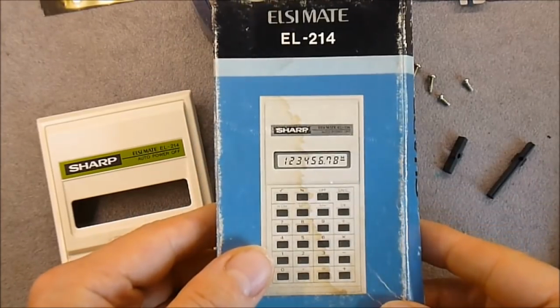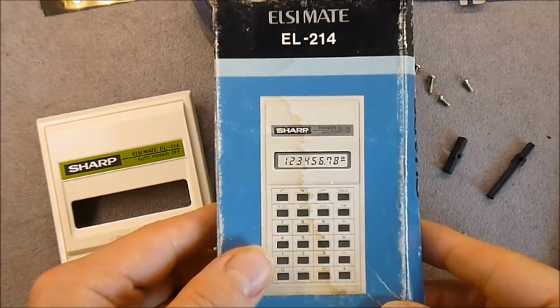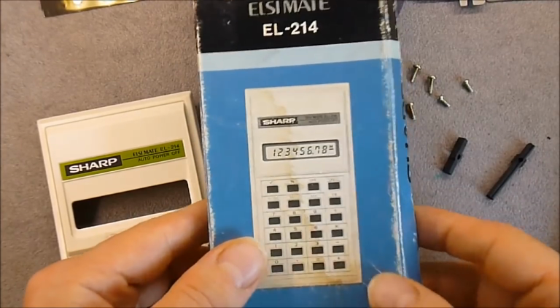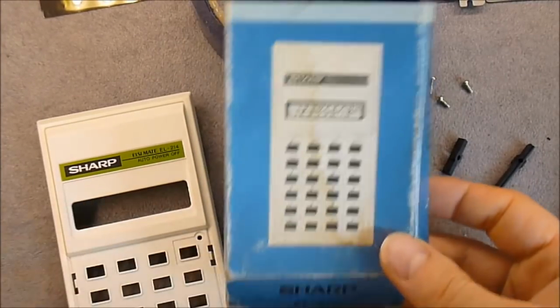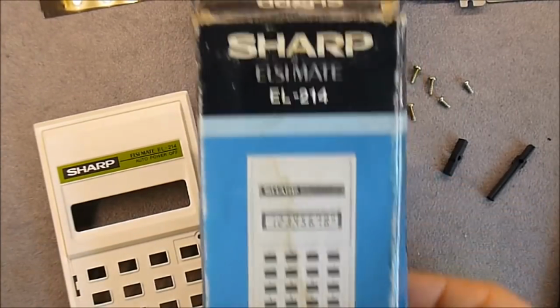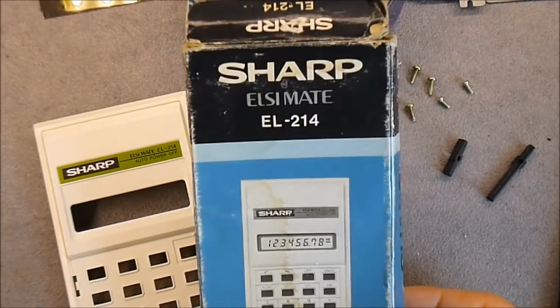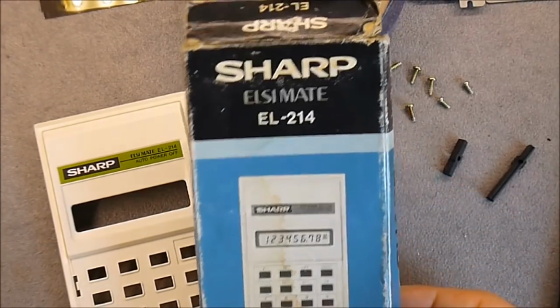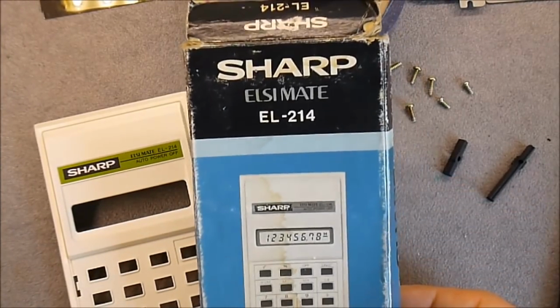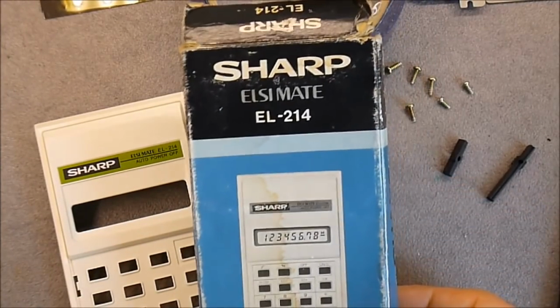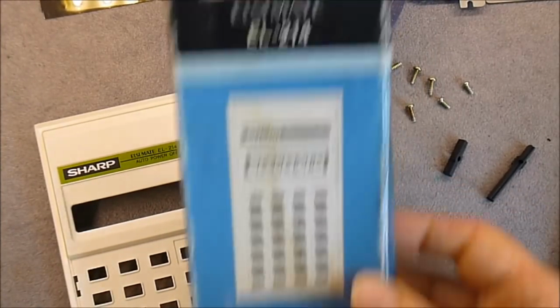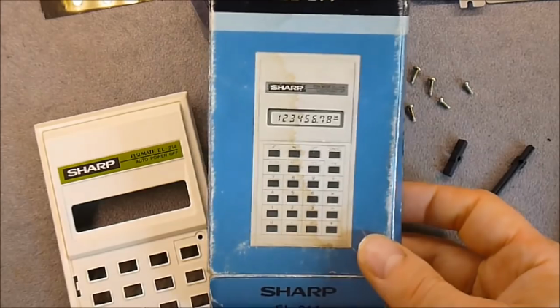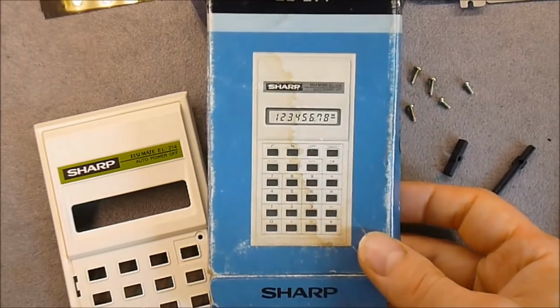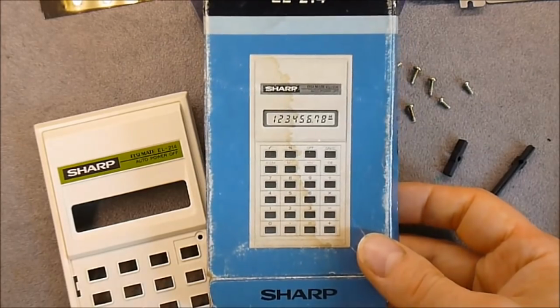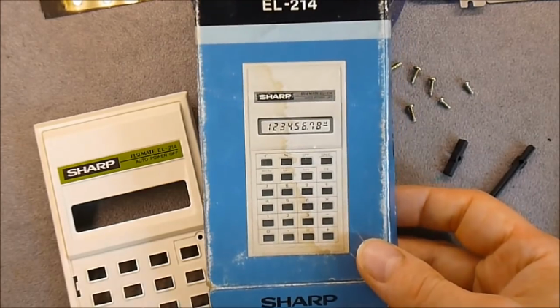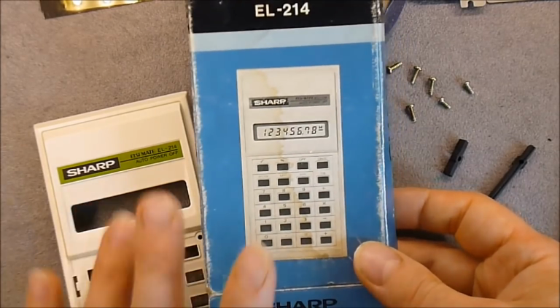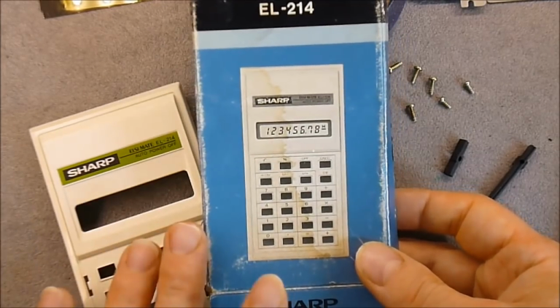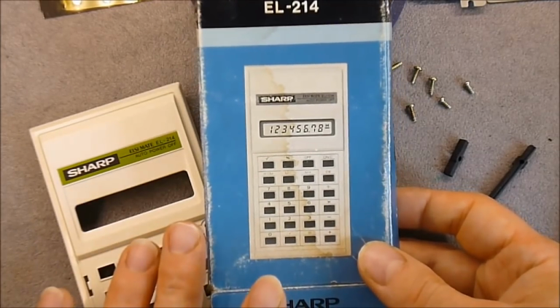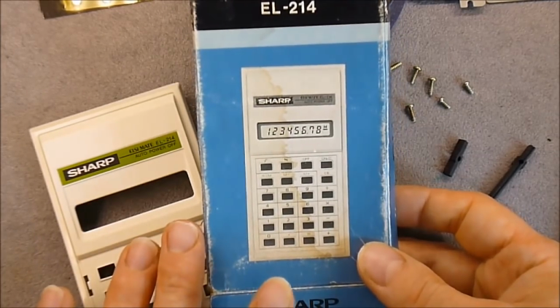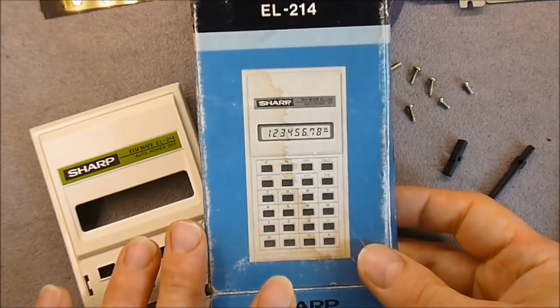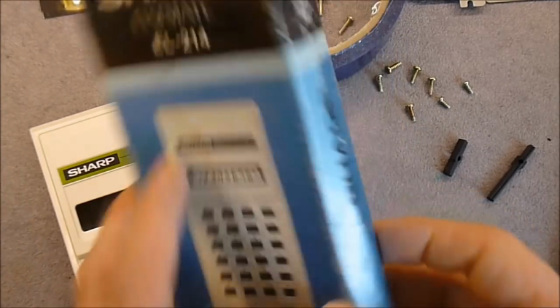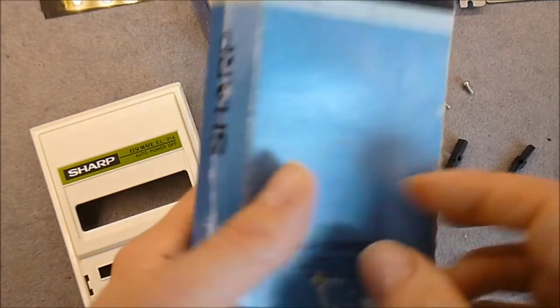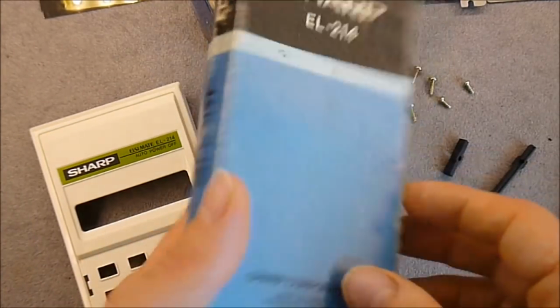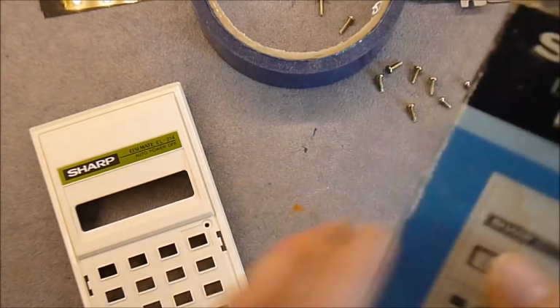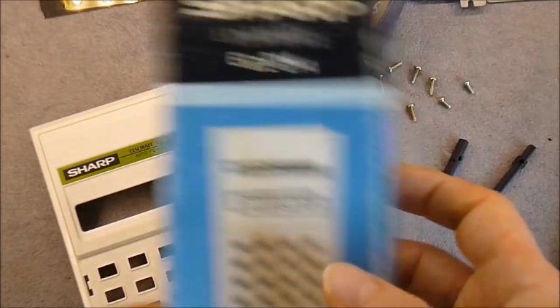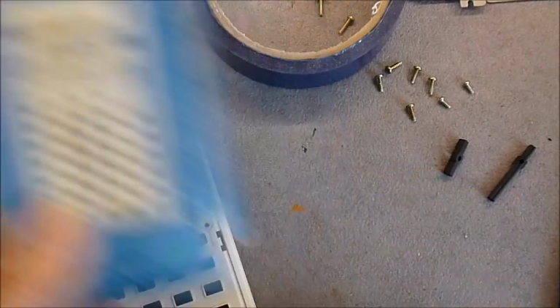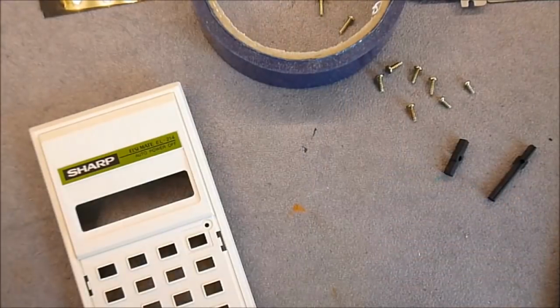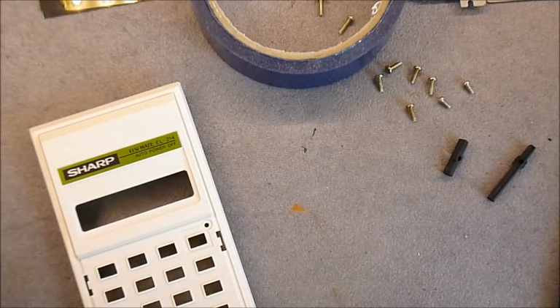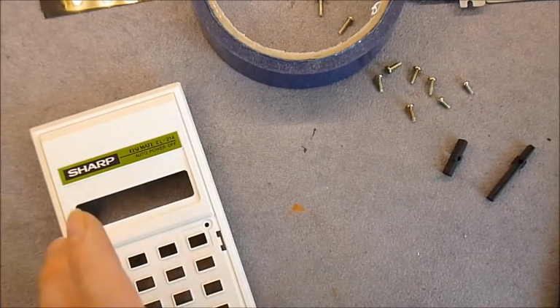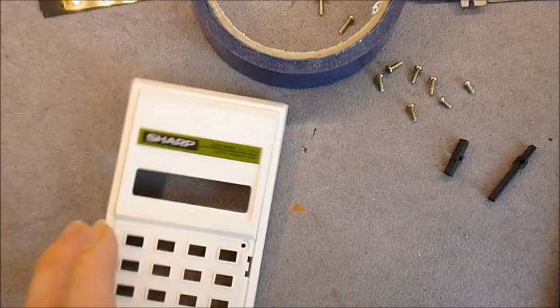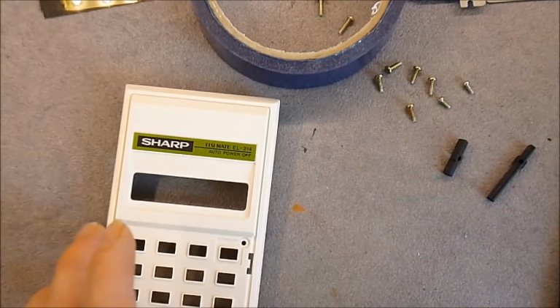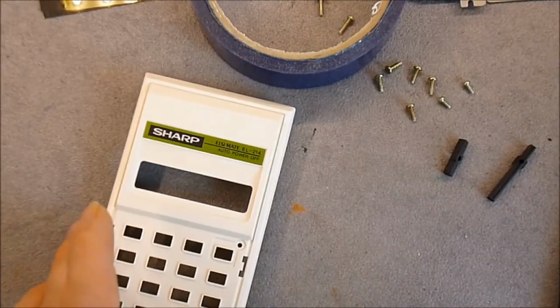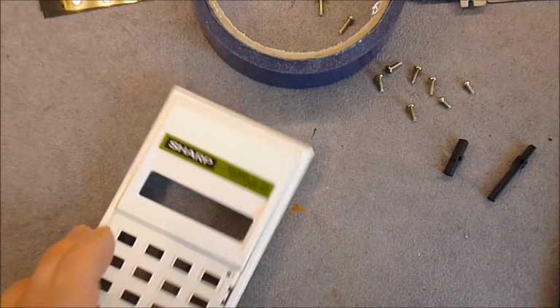Hi guys, I found this vintage Sharp estimate calculator at the flea market for half a euro. And as it was quite dirty, I decided to take it apart to clean it.